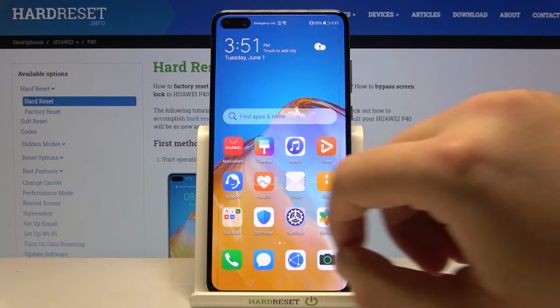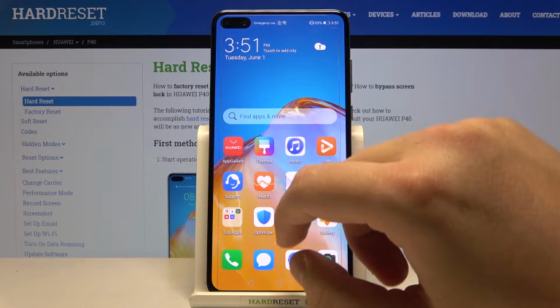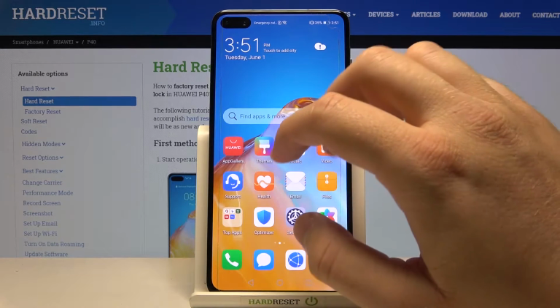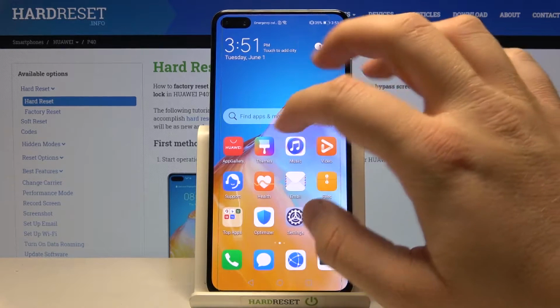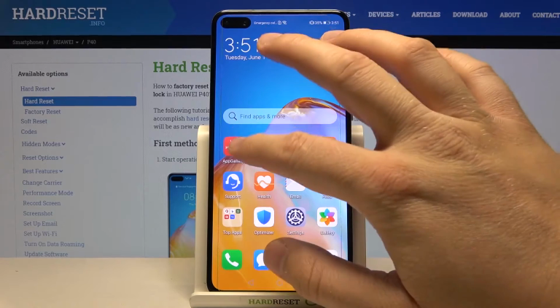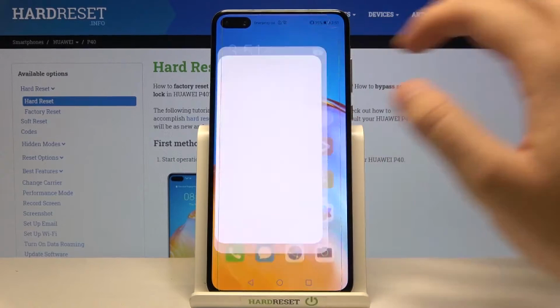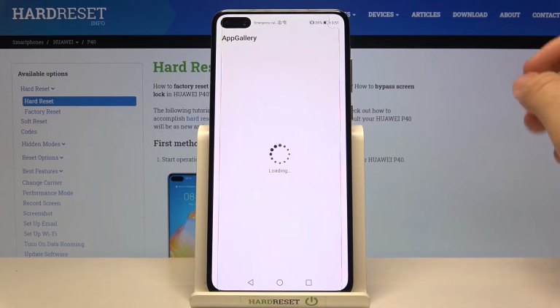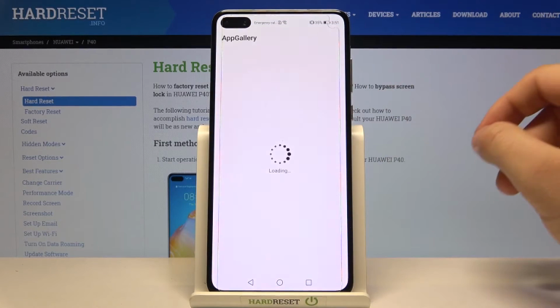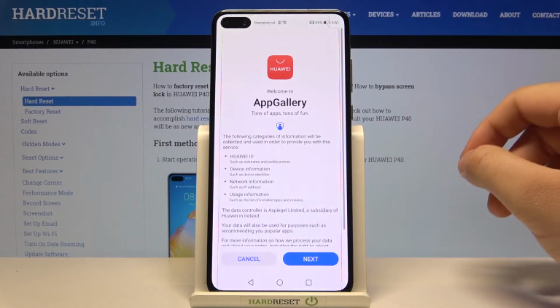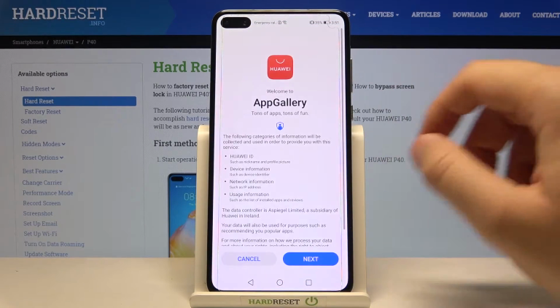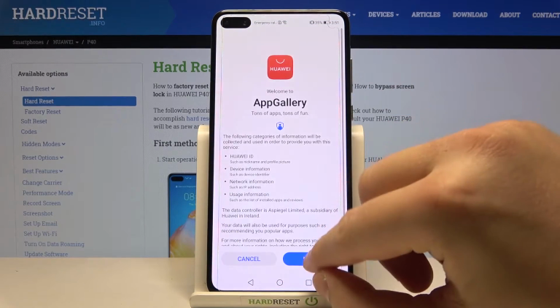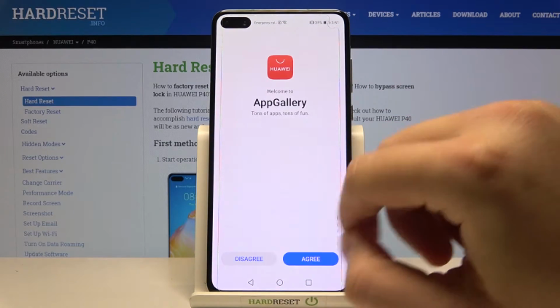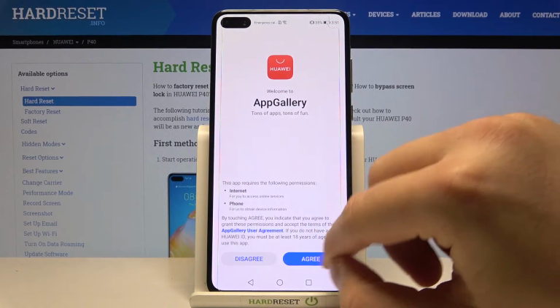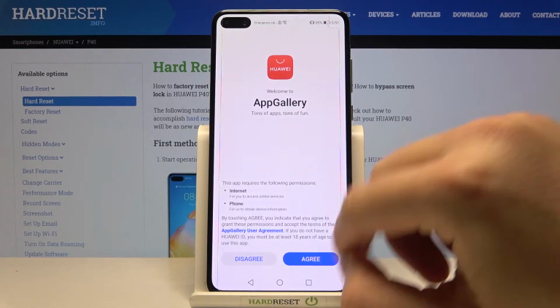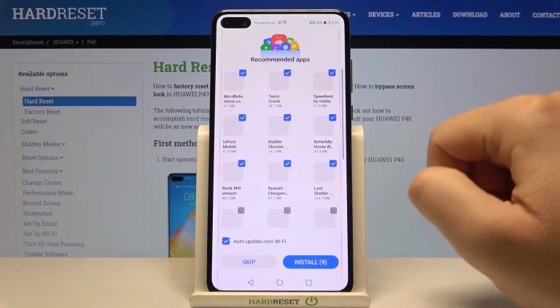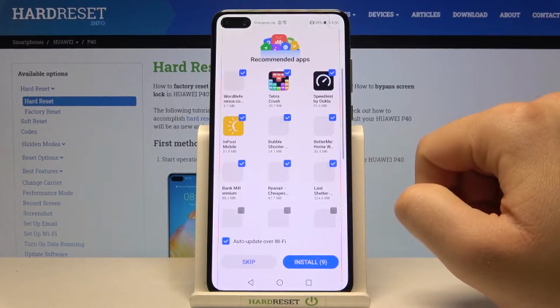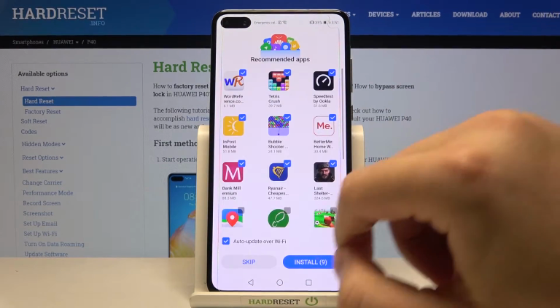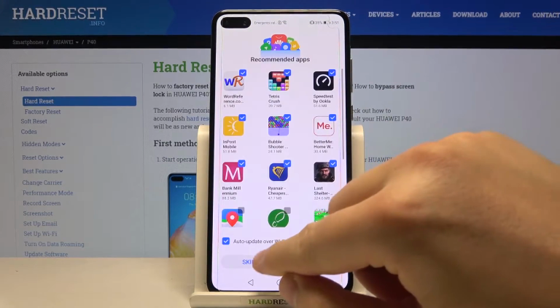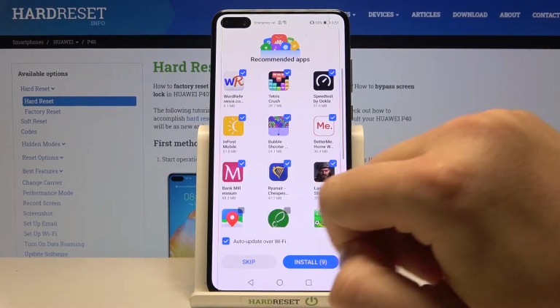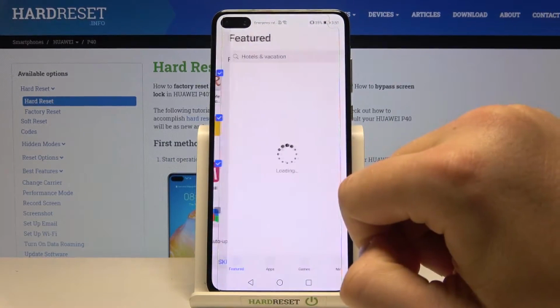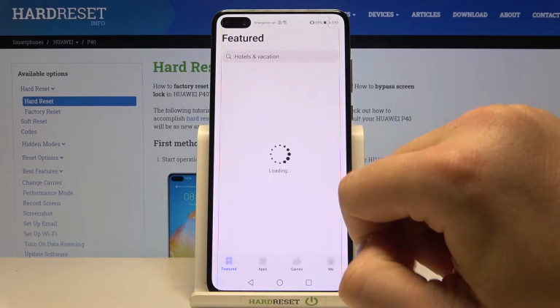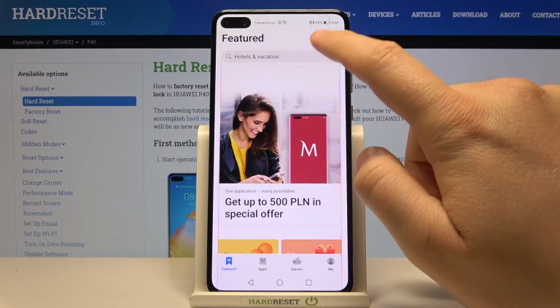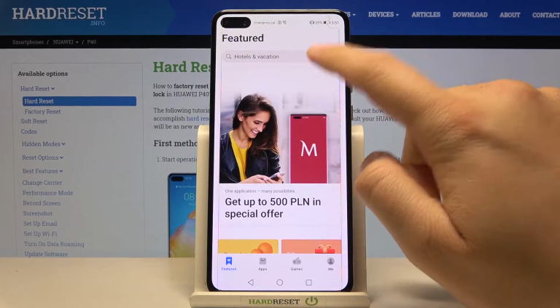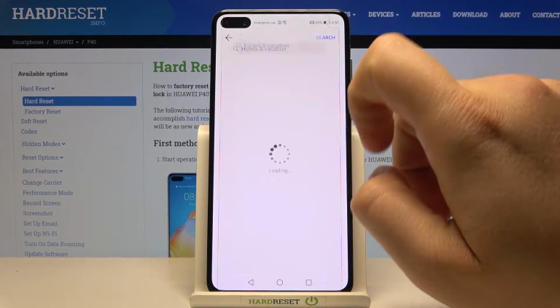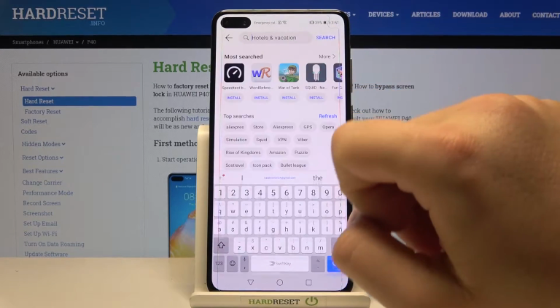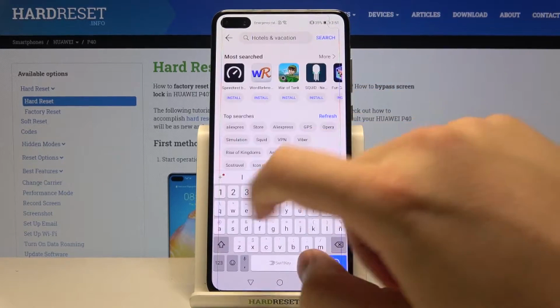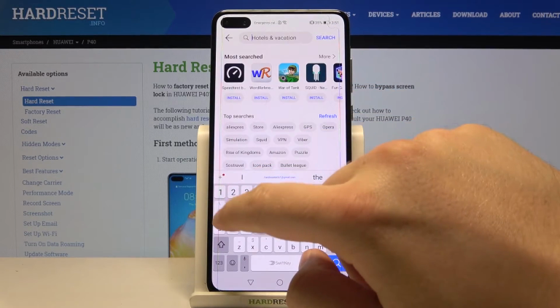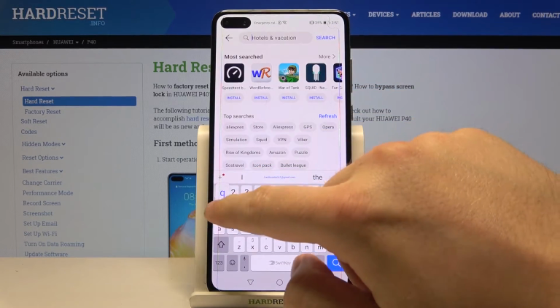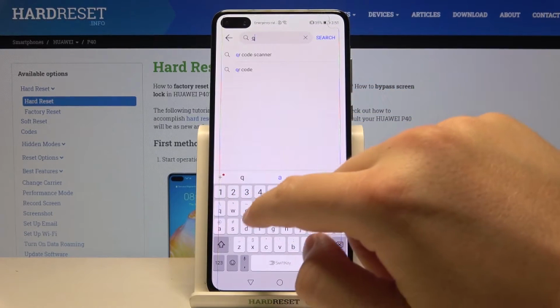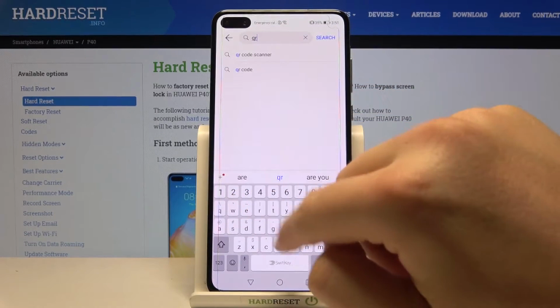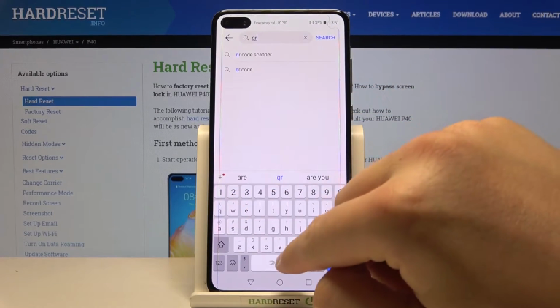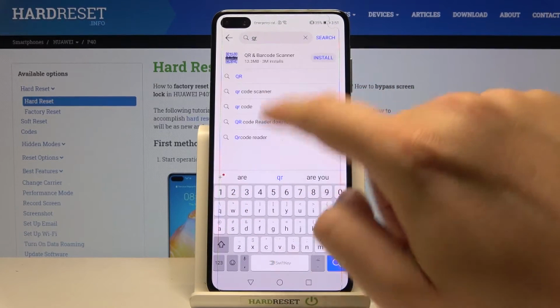So the first thing, you have to open the App Gallery. Right now we have to tap on the search bar and type QR code scanner.